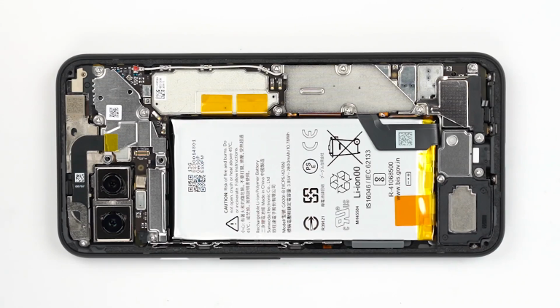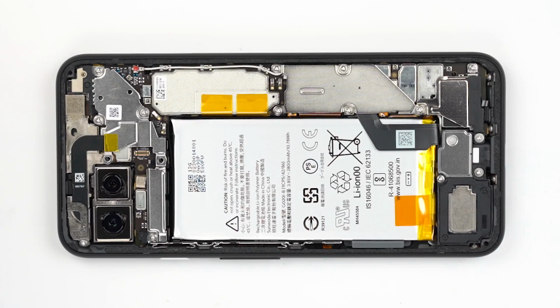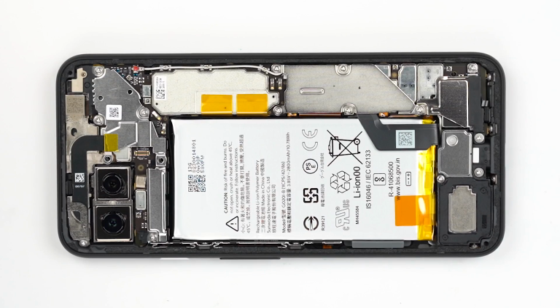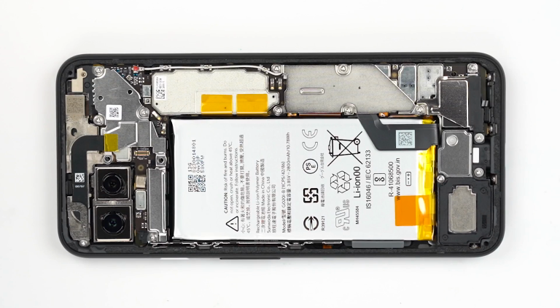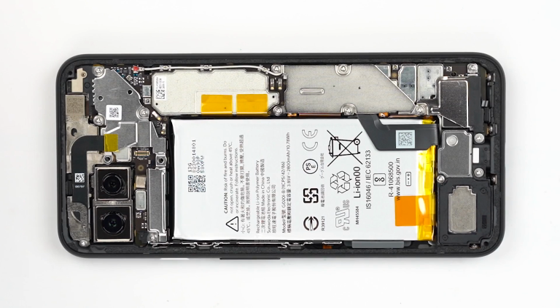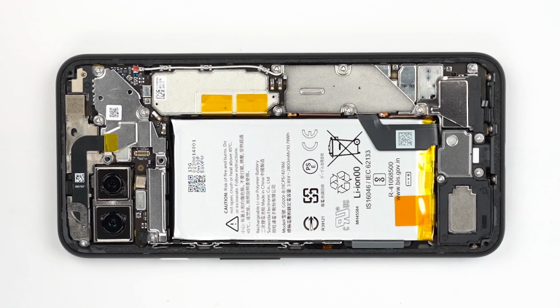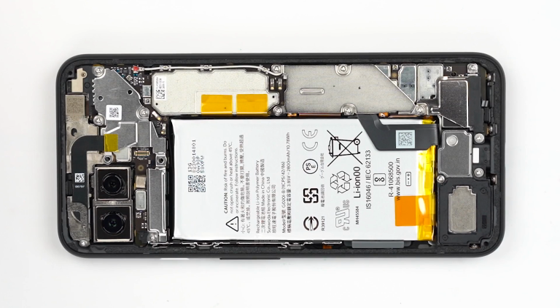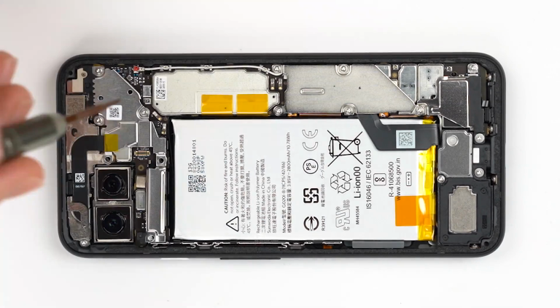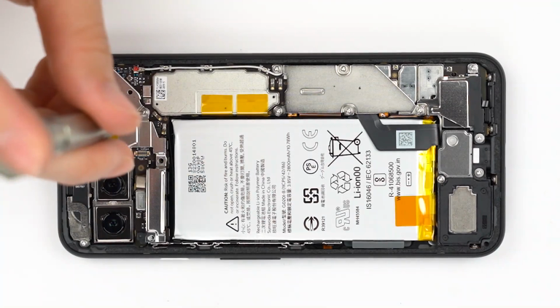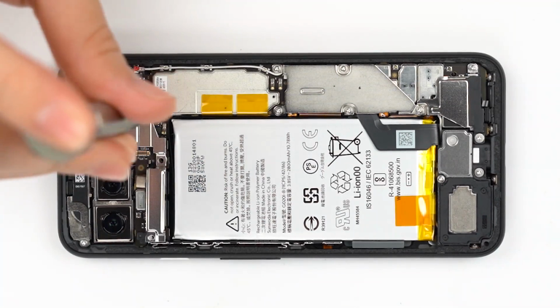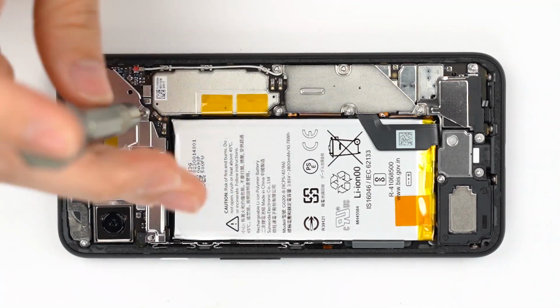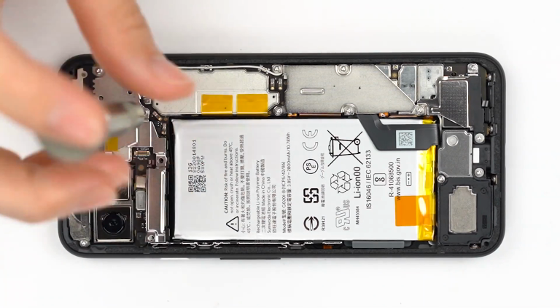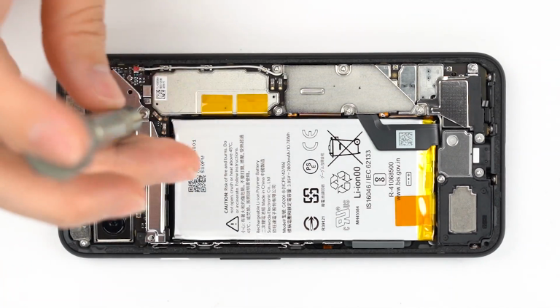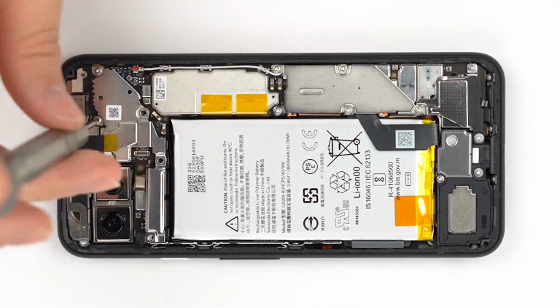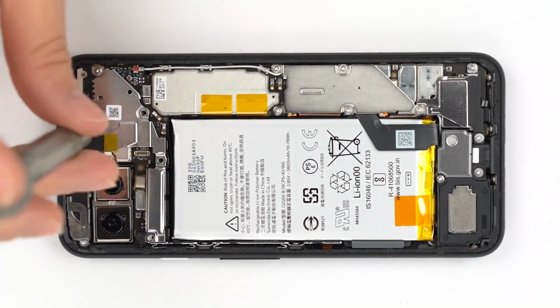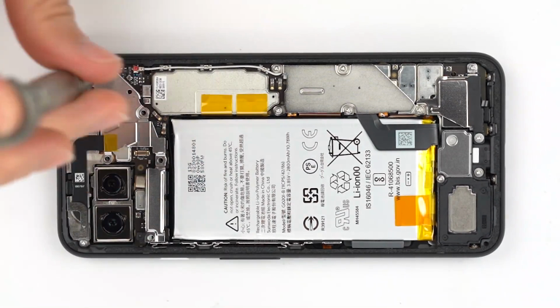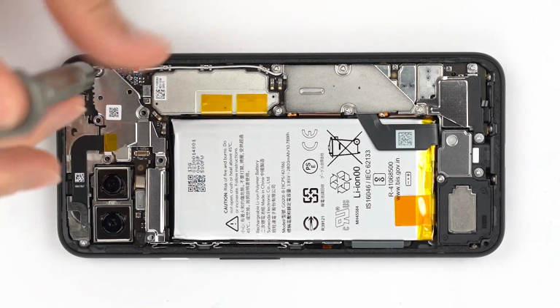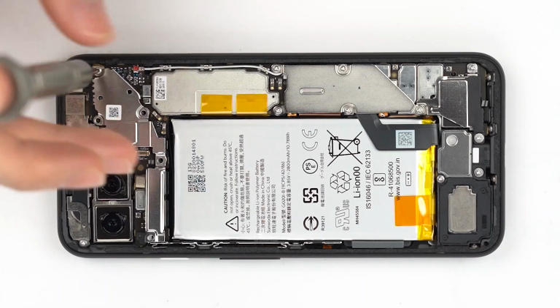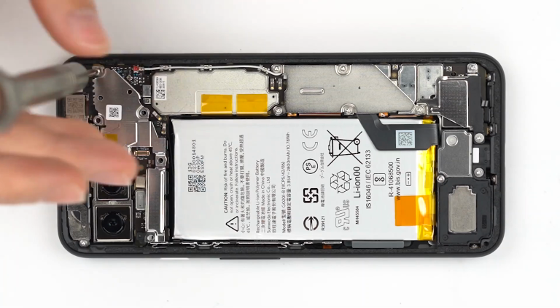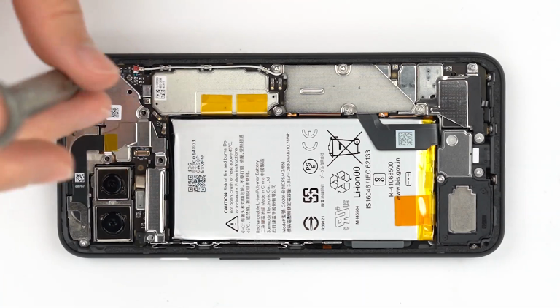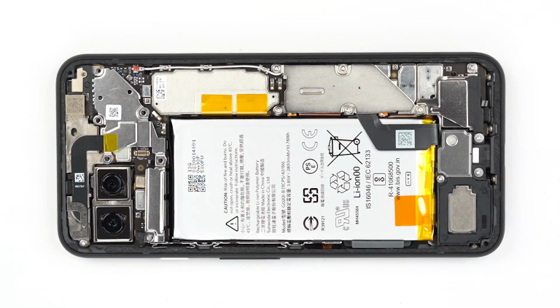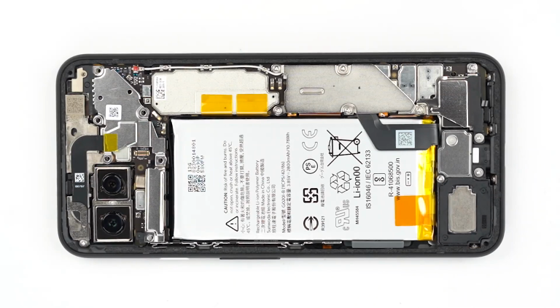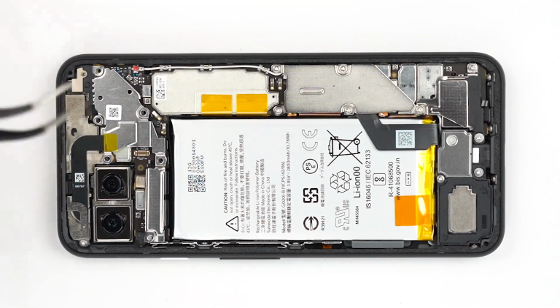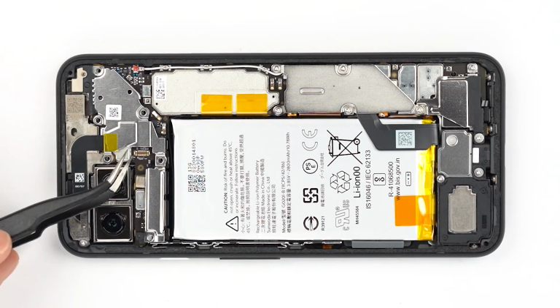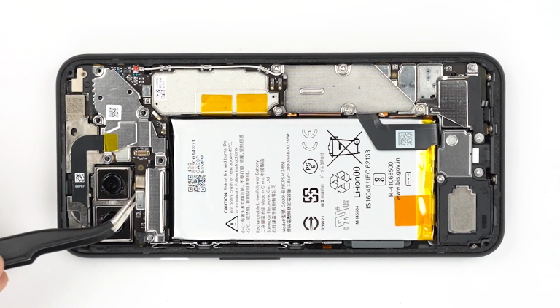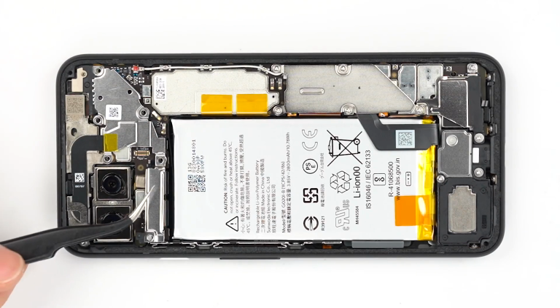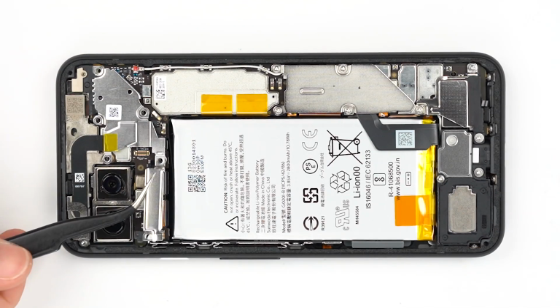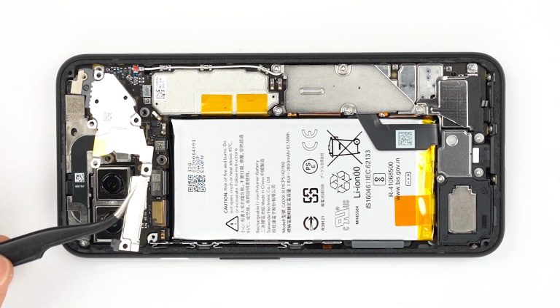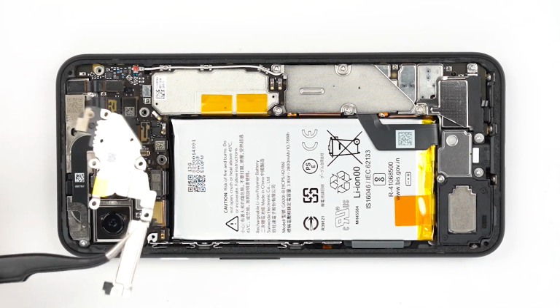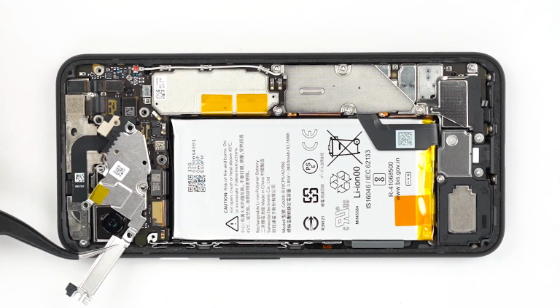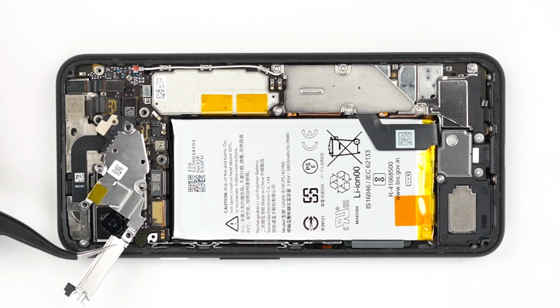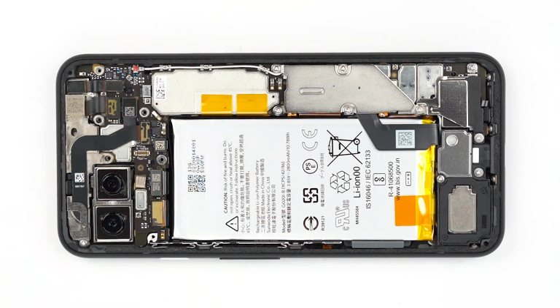The shocking thing is that there is almost no water inside the Pixel 4. In general, the Pixel 4 is indeed an IP68 phone — just don't let the screen get wet.